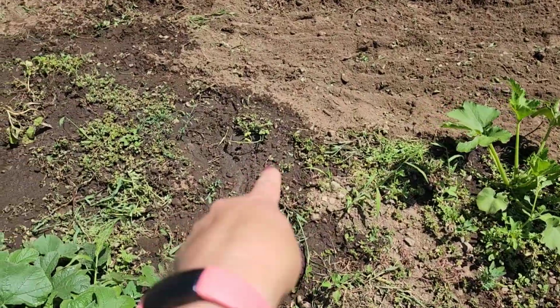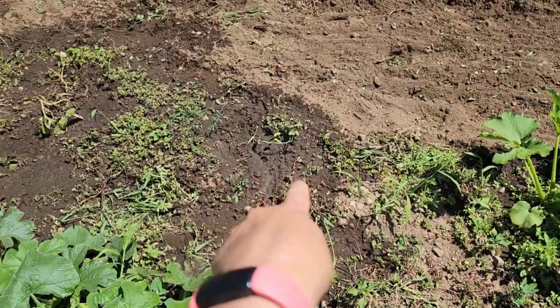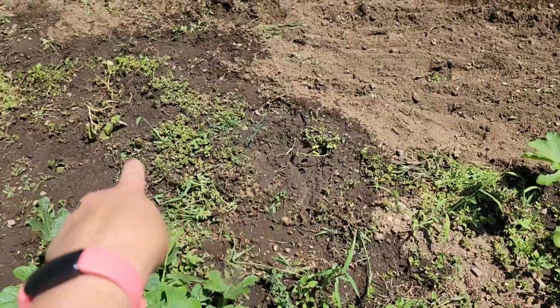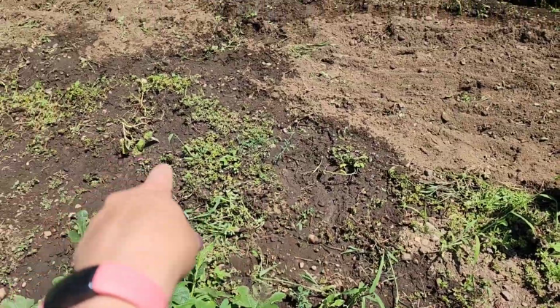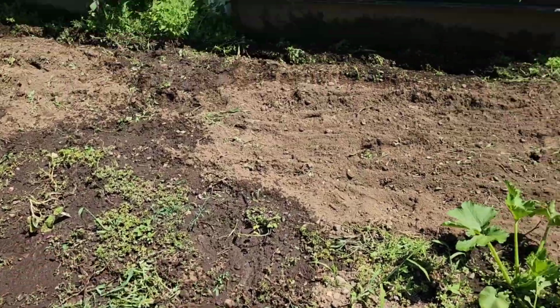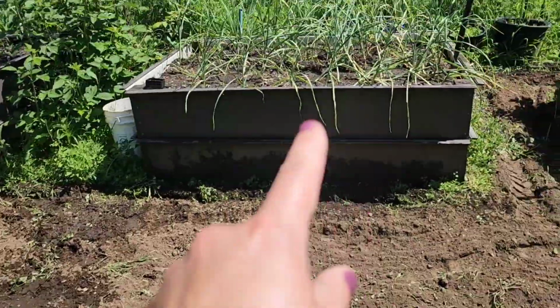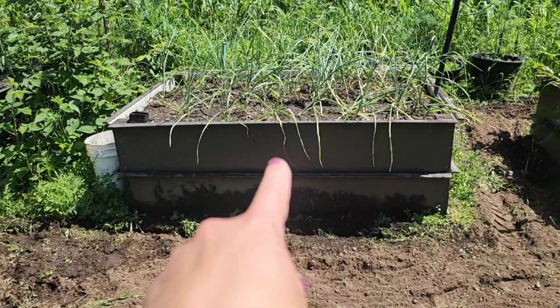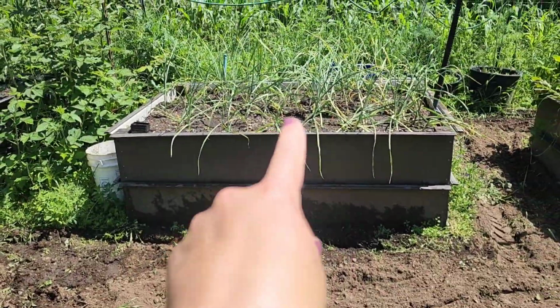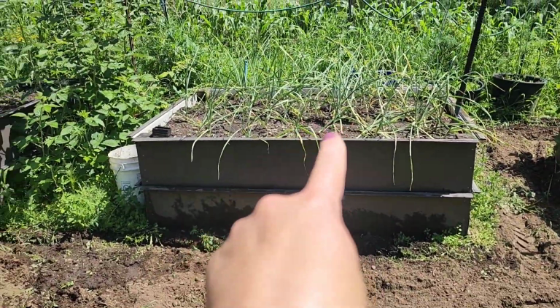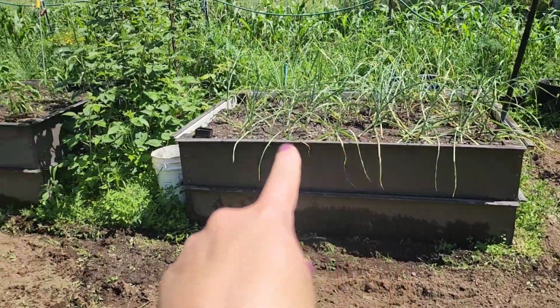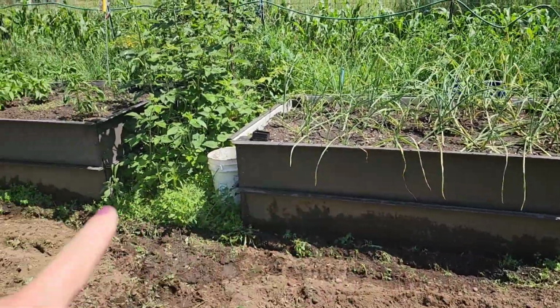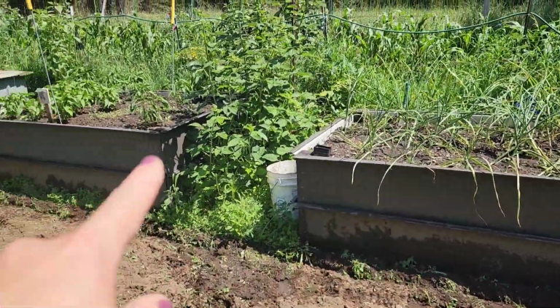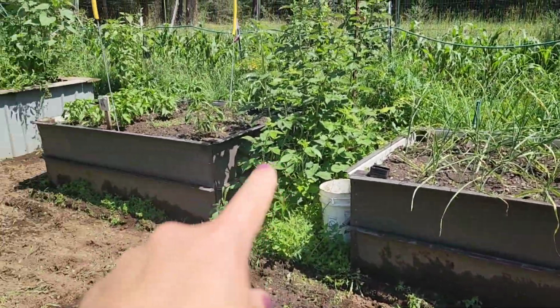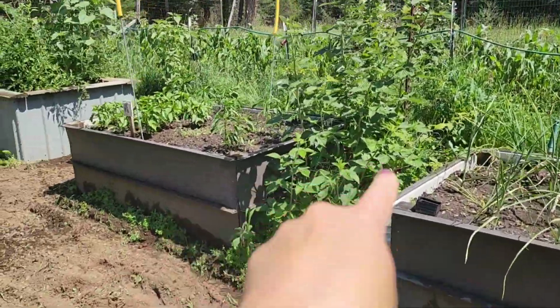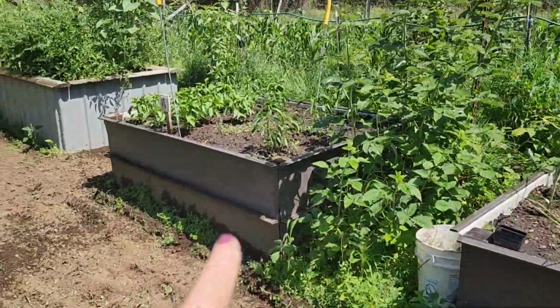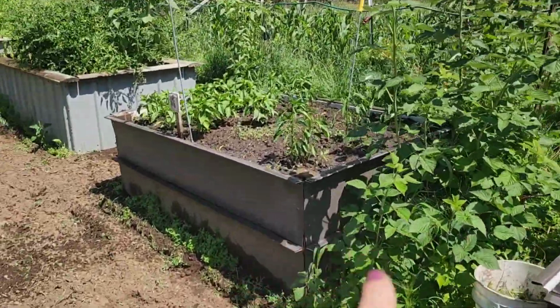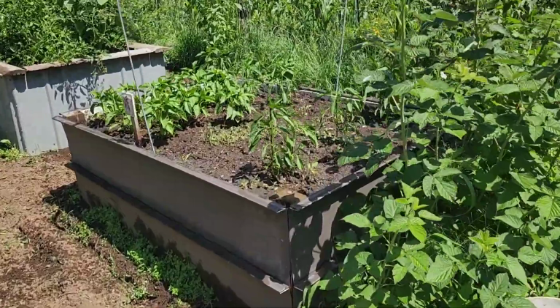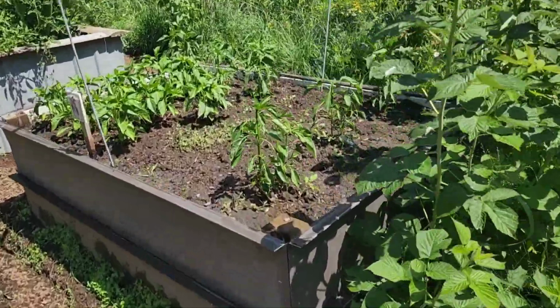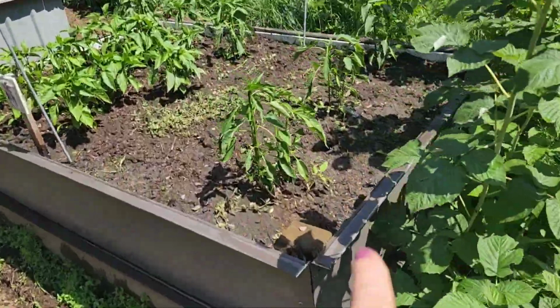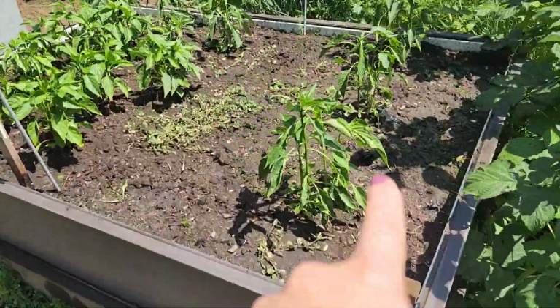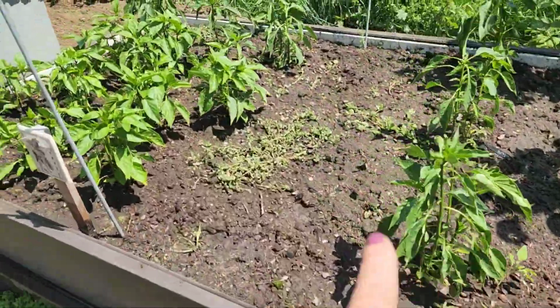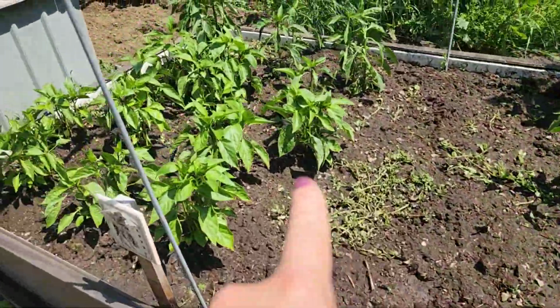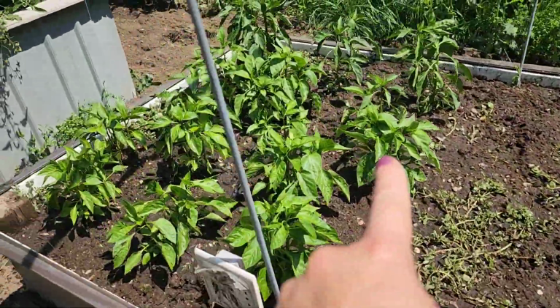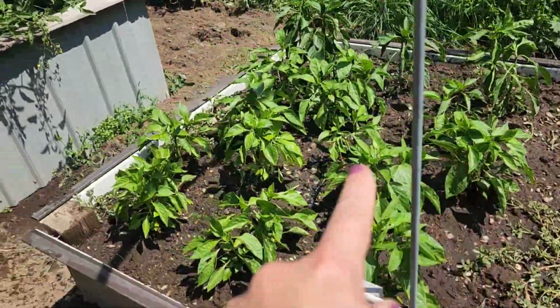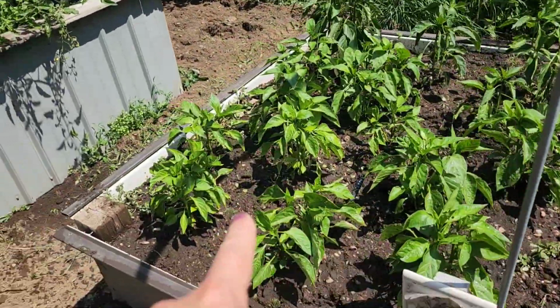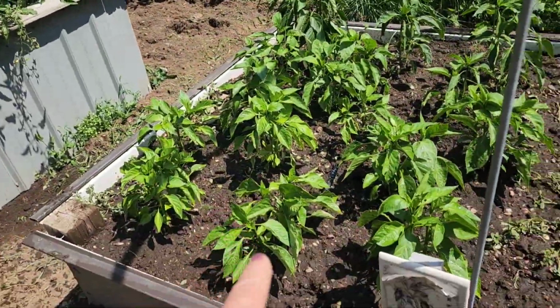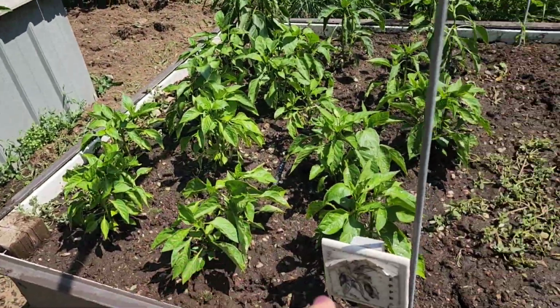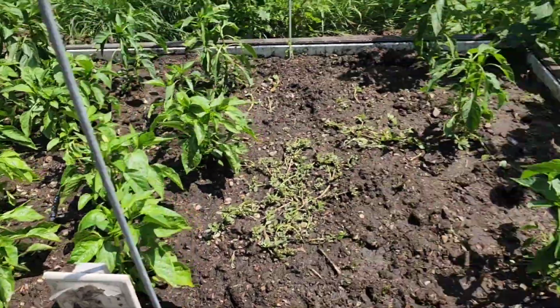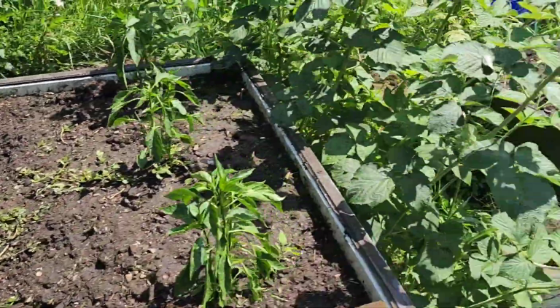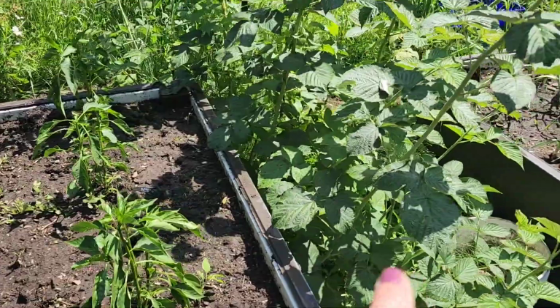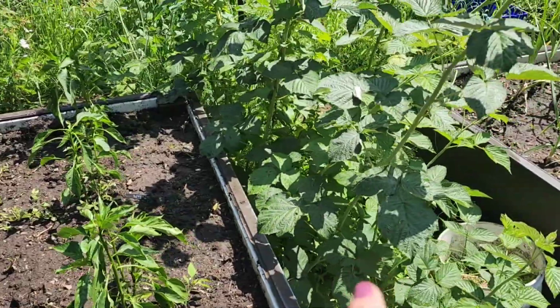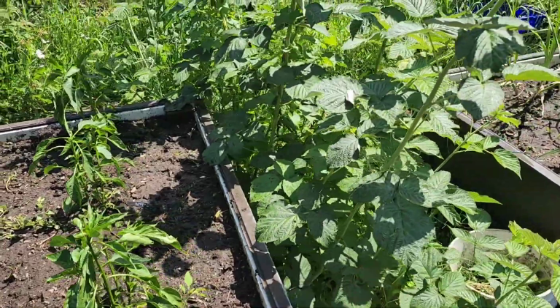There's a couple of watermelons, they're not doing so hot. Garlic, poblano peppers, jalapeno peppers, bell peppers, raspberries.